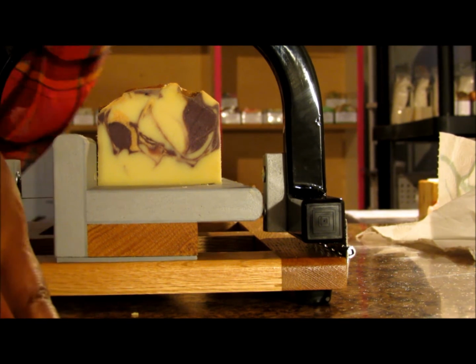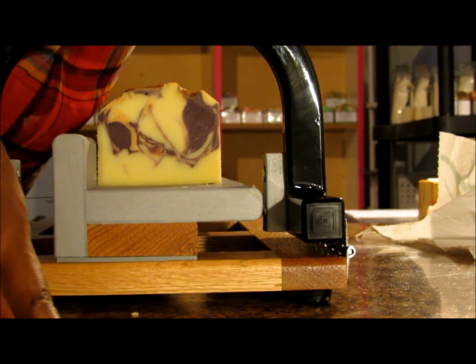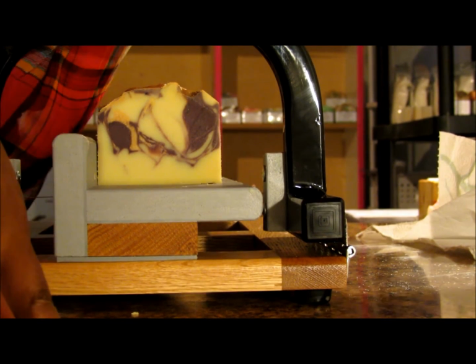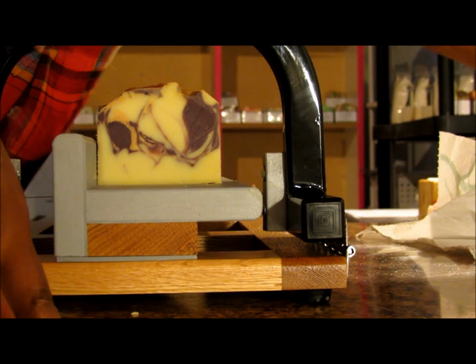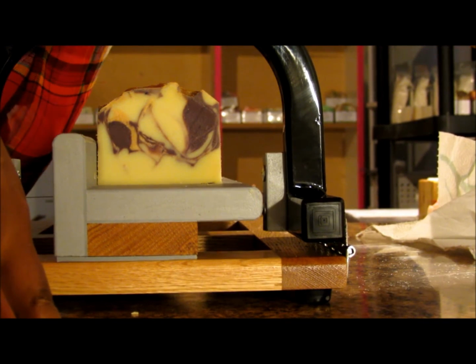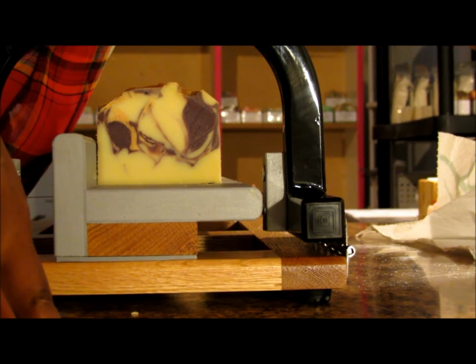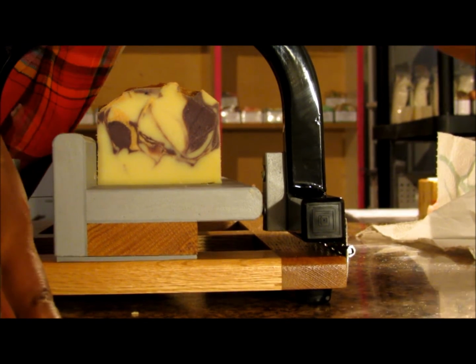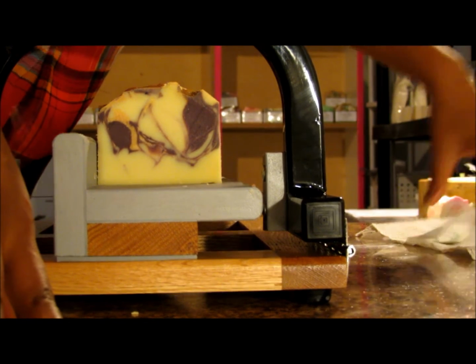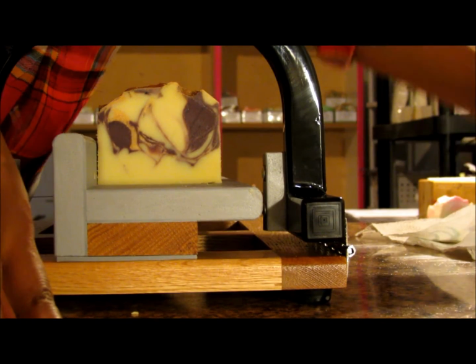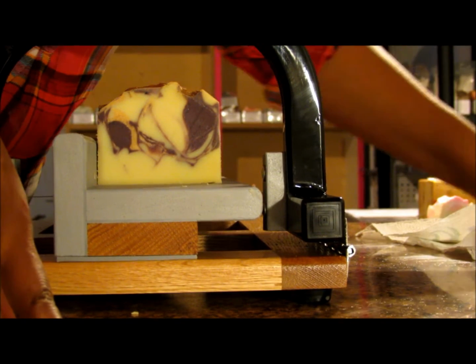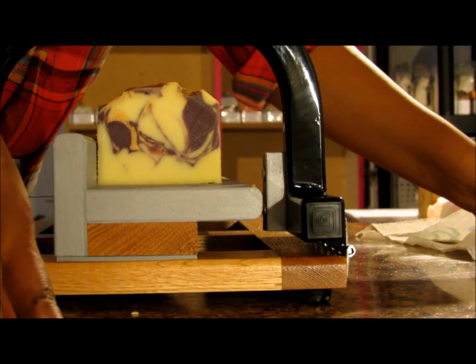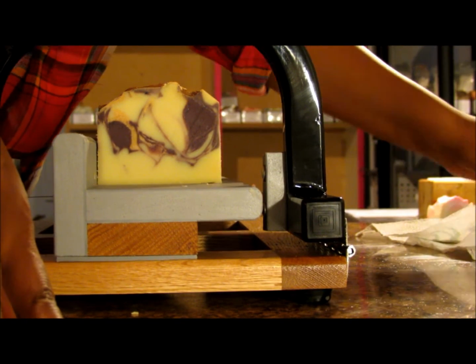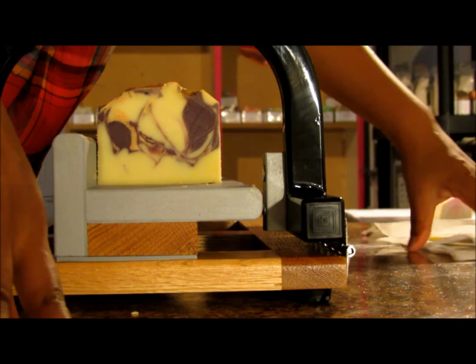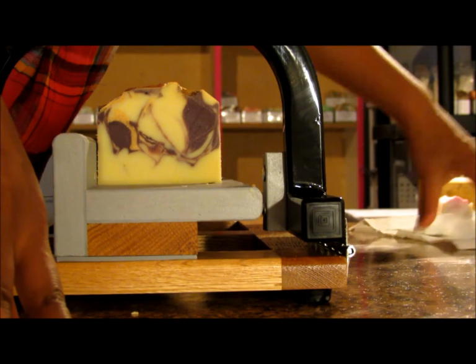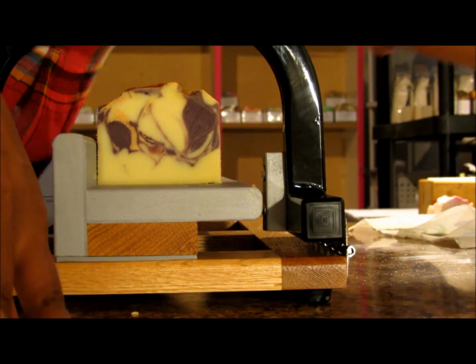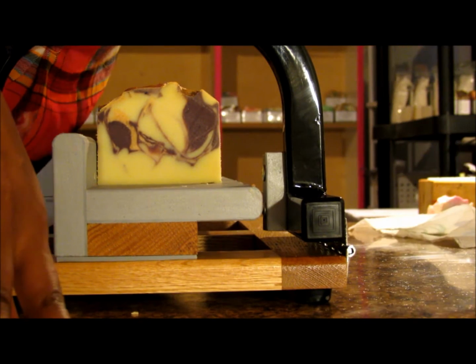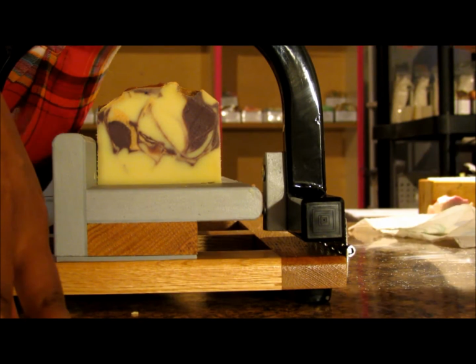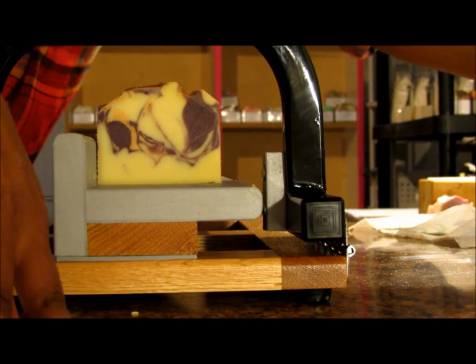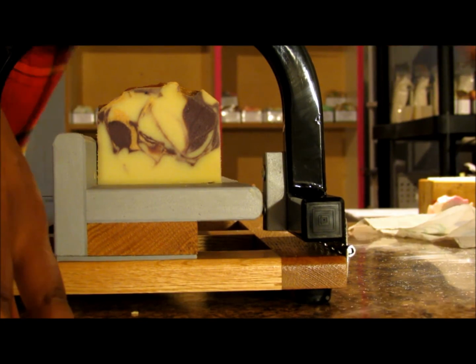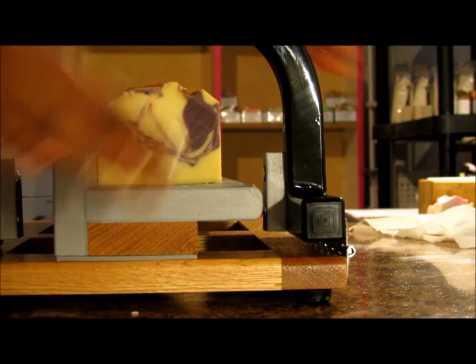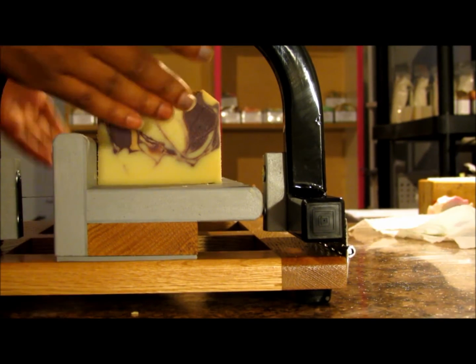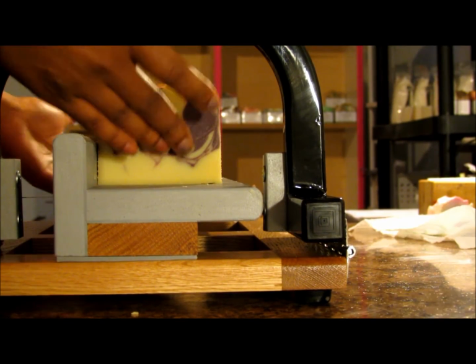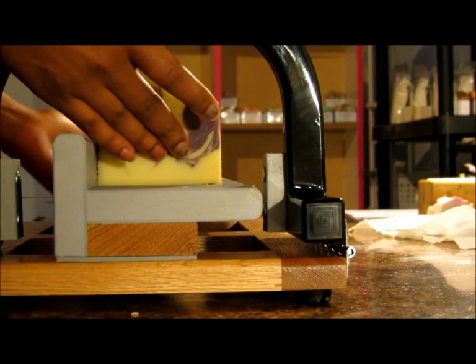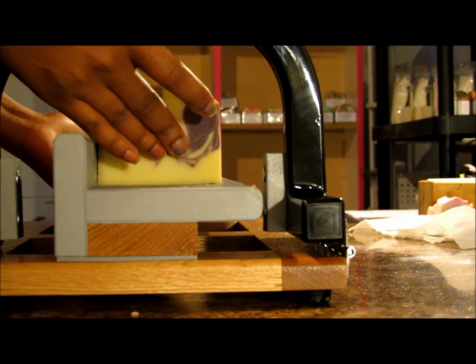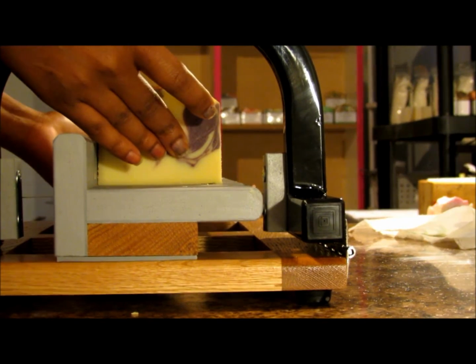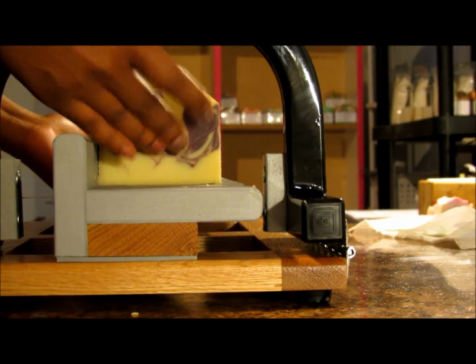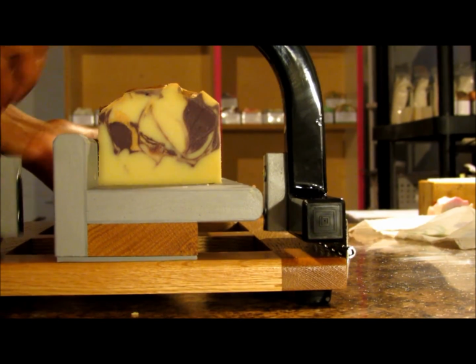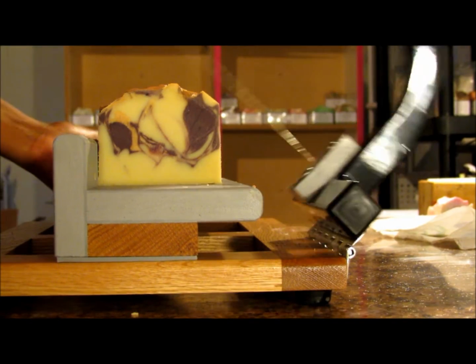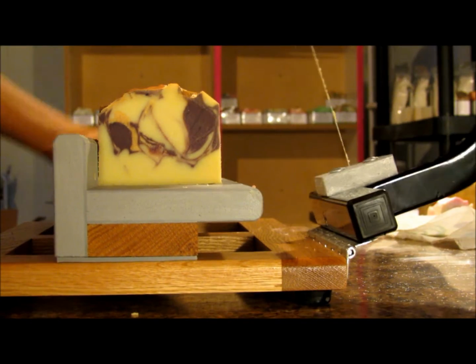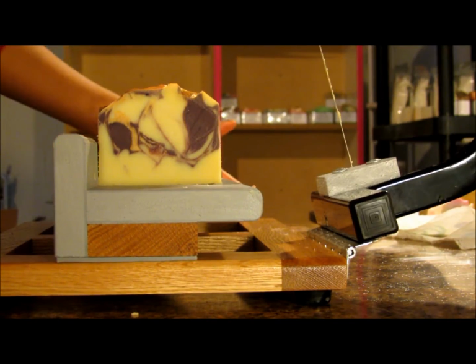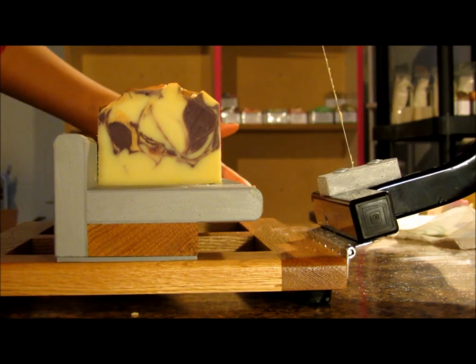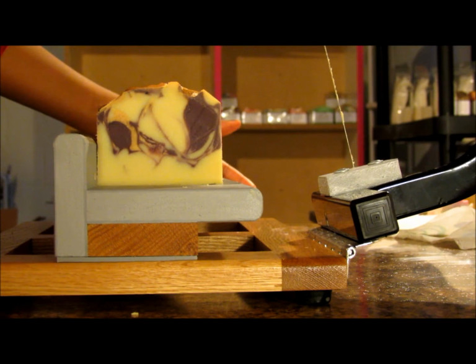It also has a thin gold swirl in there. It wasn't much gold — I didn't put a whole lot in there, just a bit.